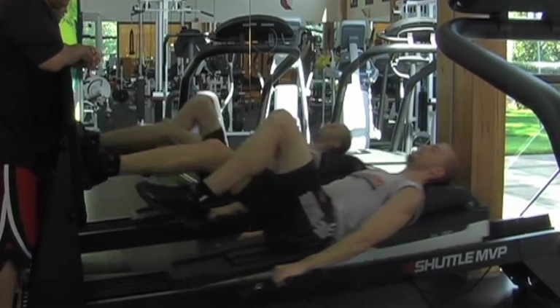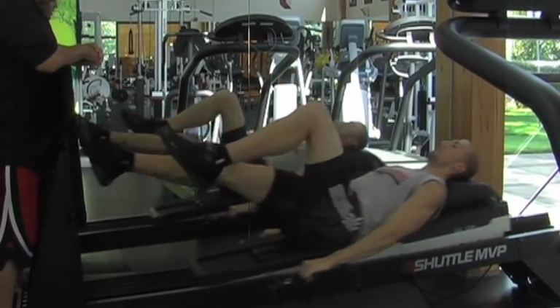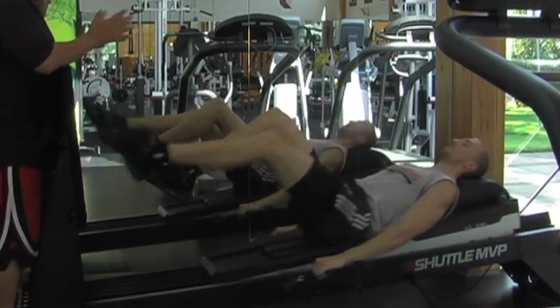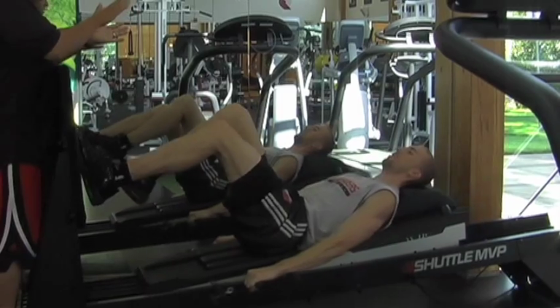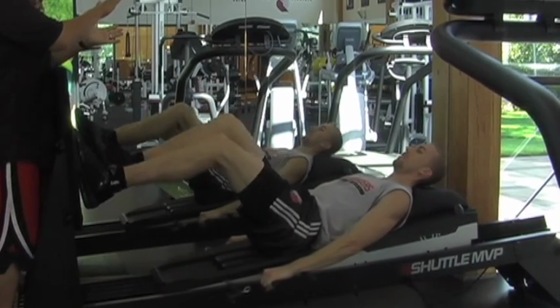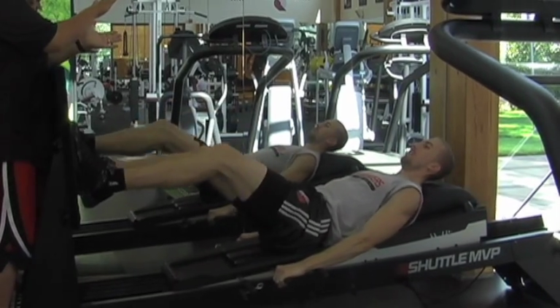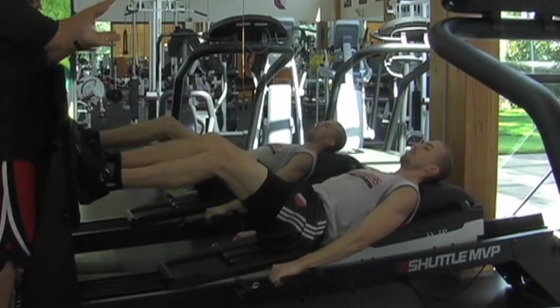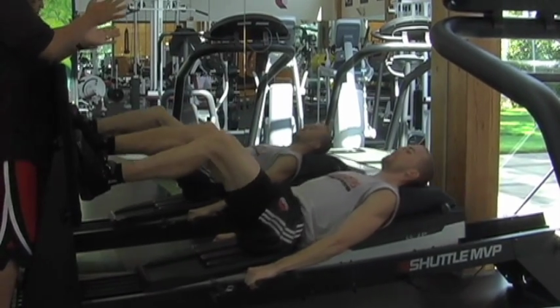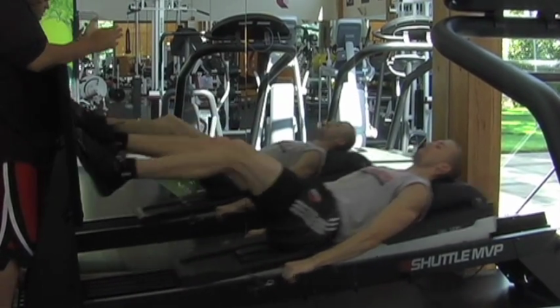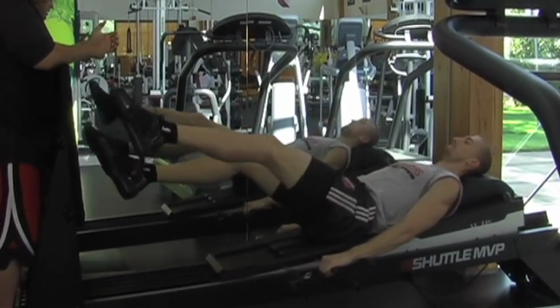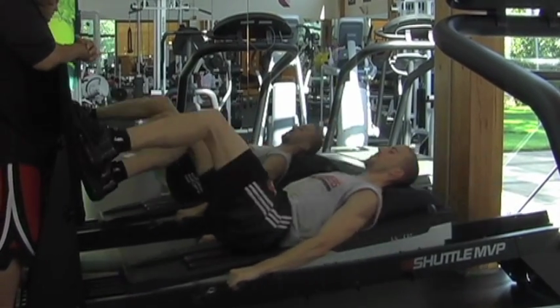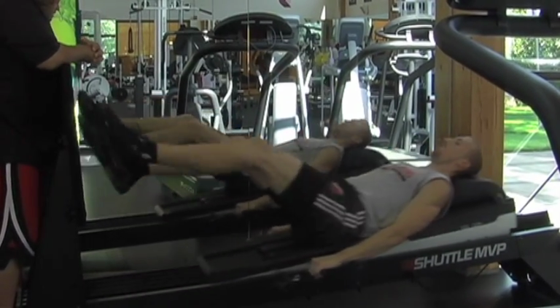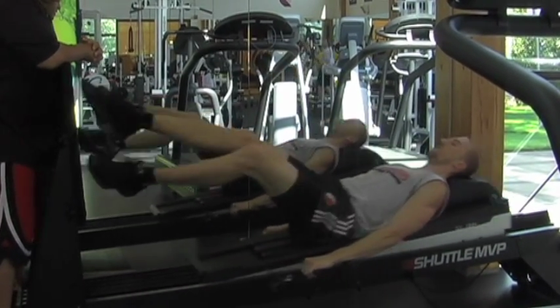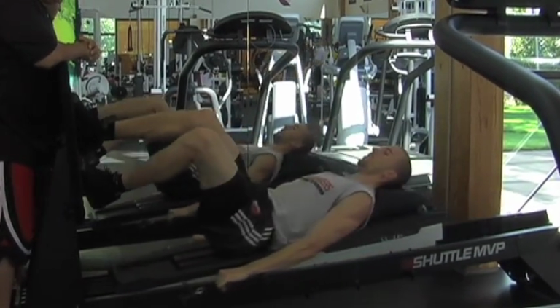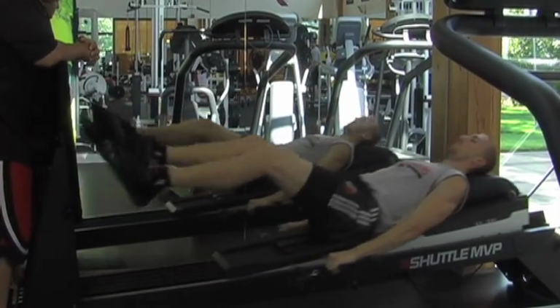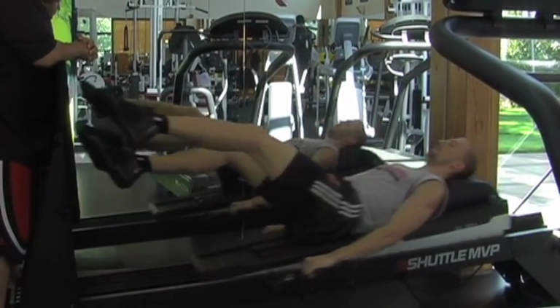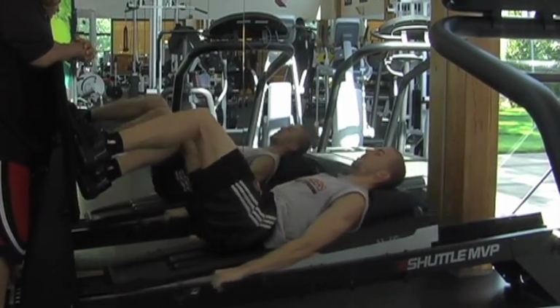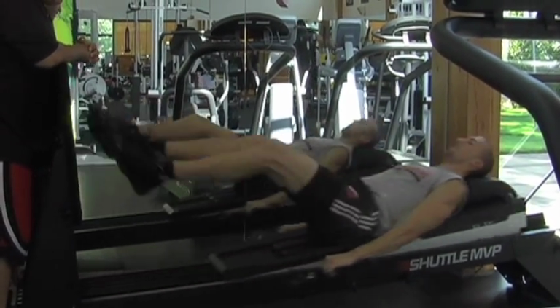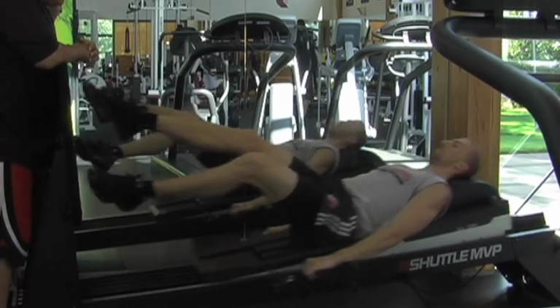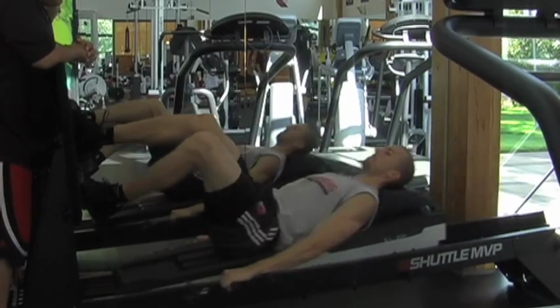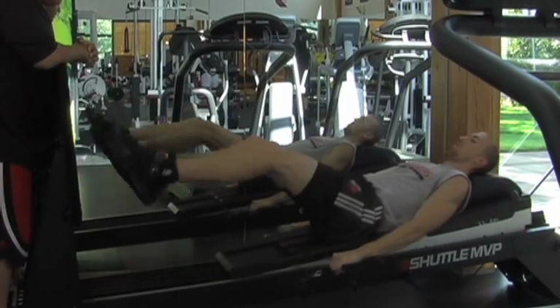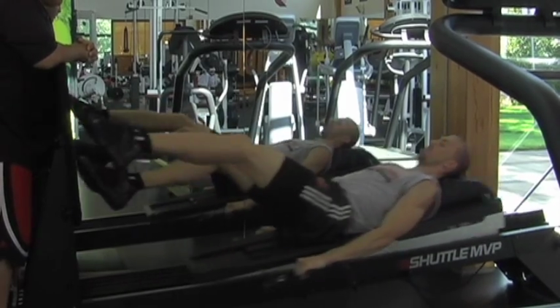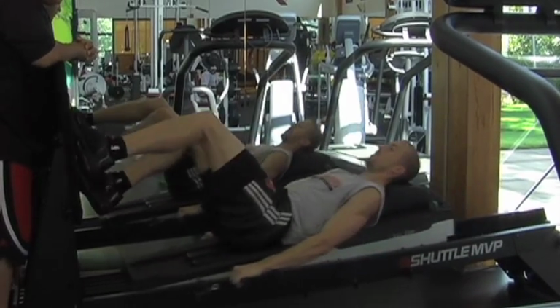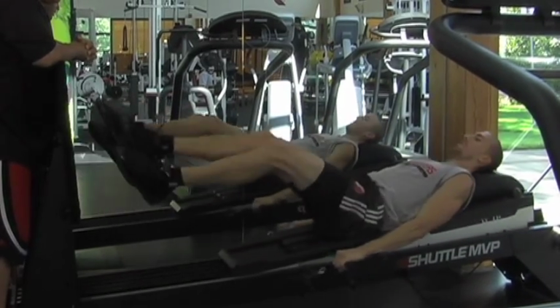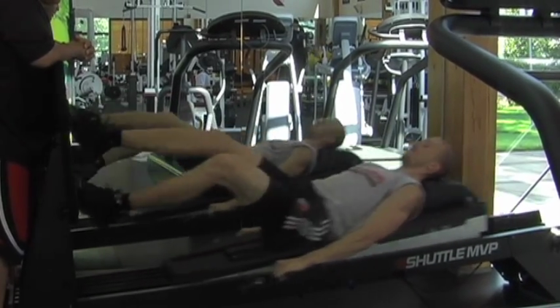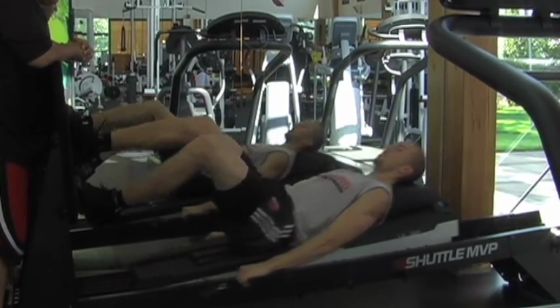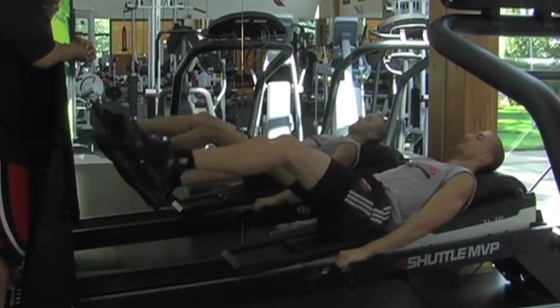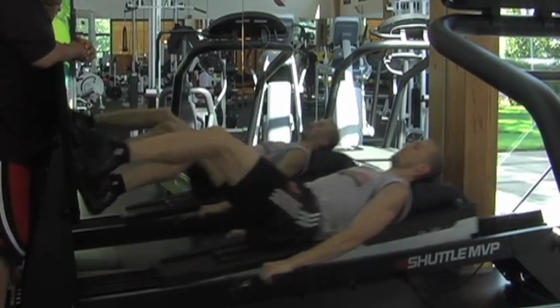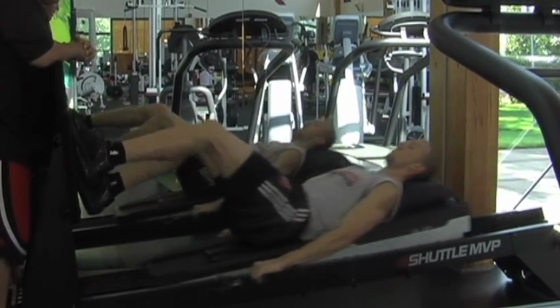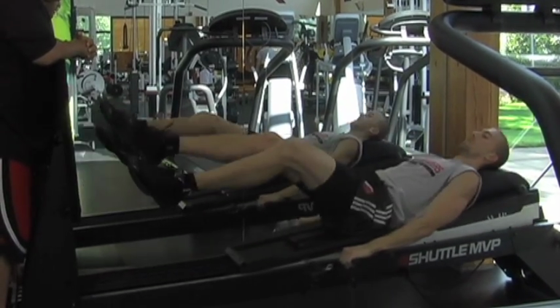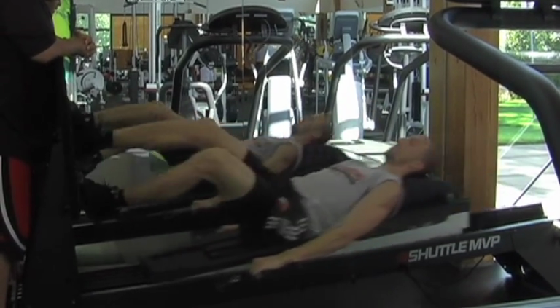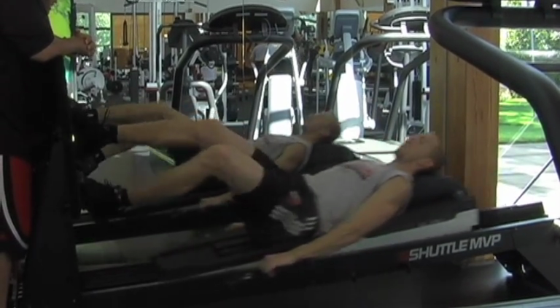From here, now he's going to turn his hips as he's jumping — two-leg and turning the hips. And relax.